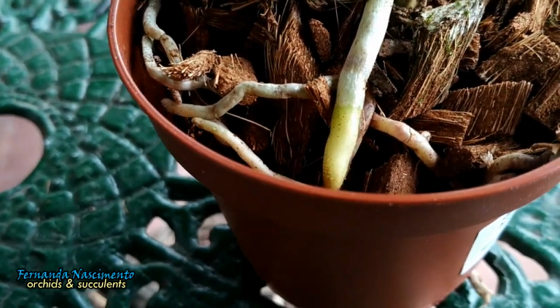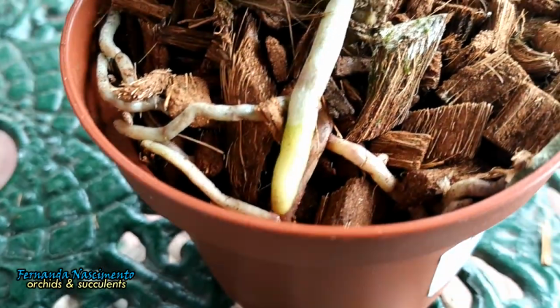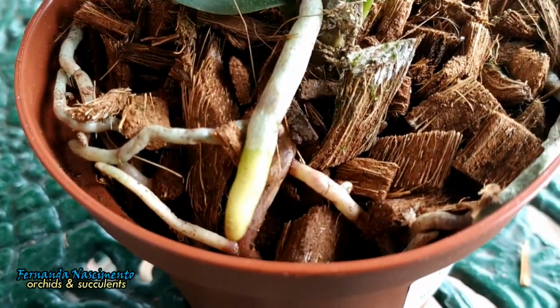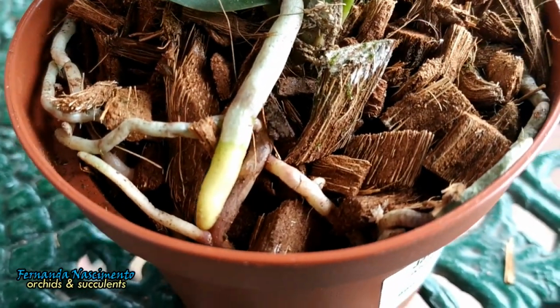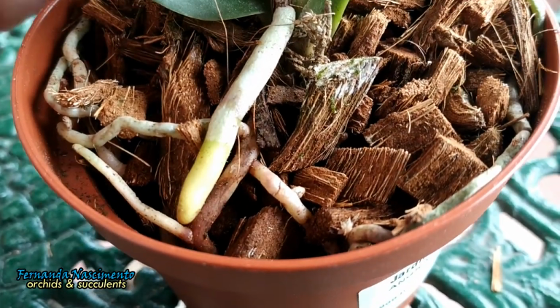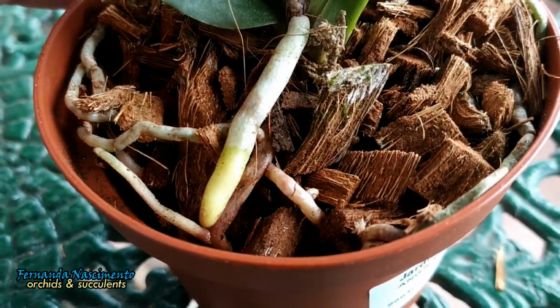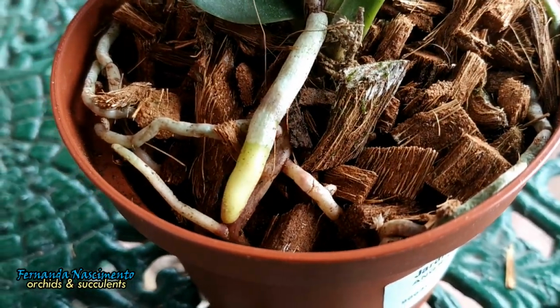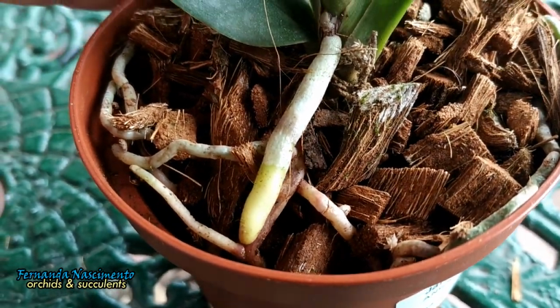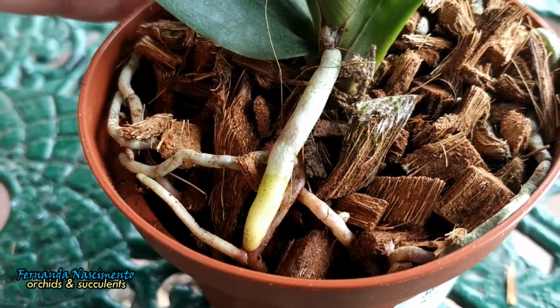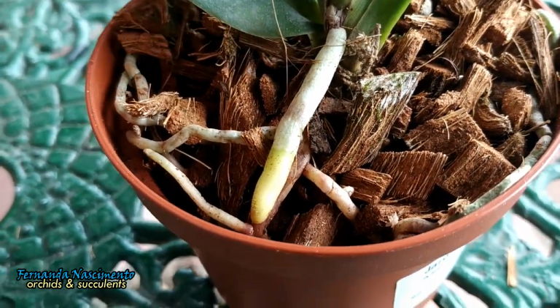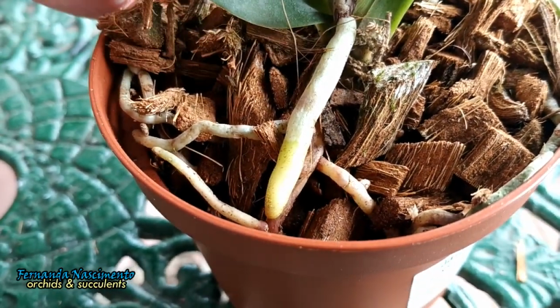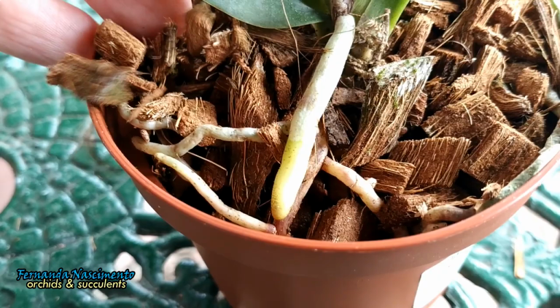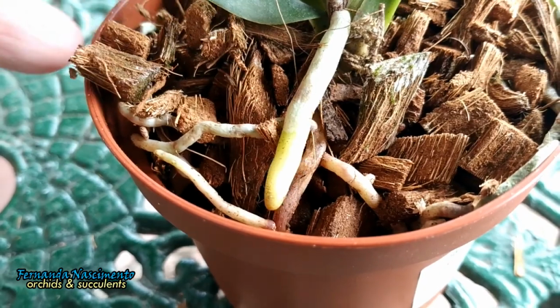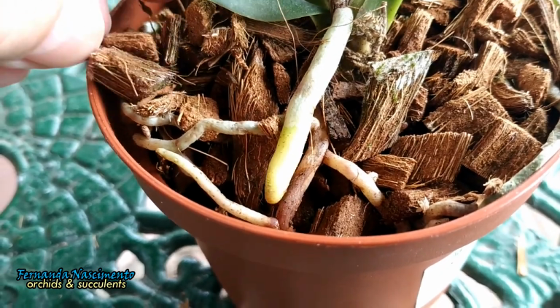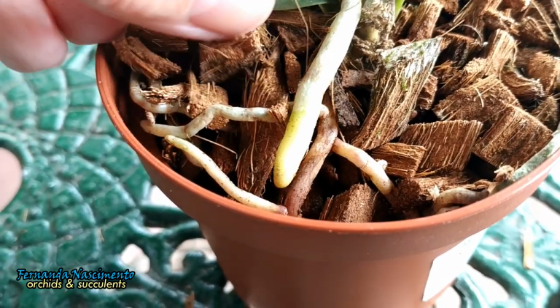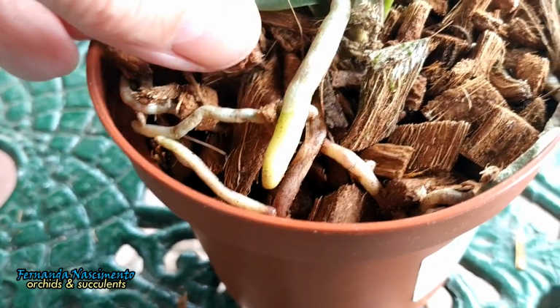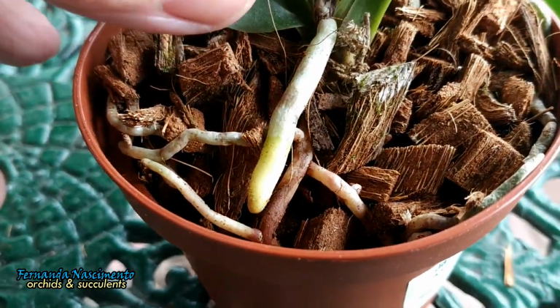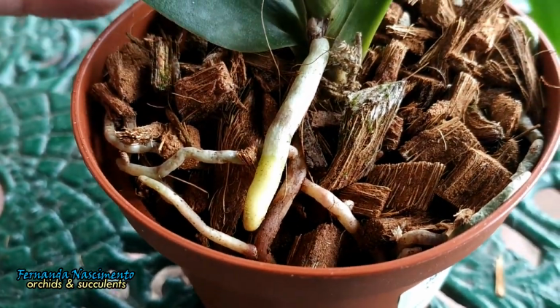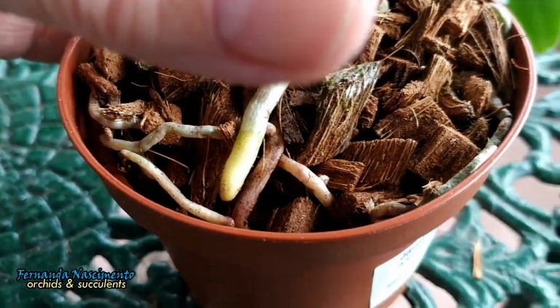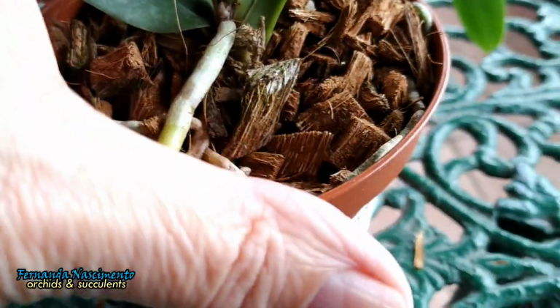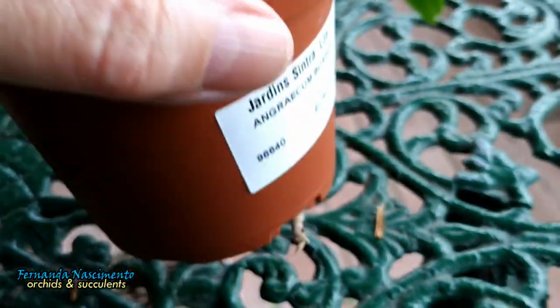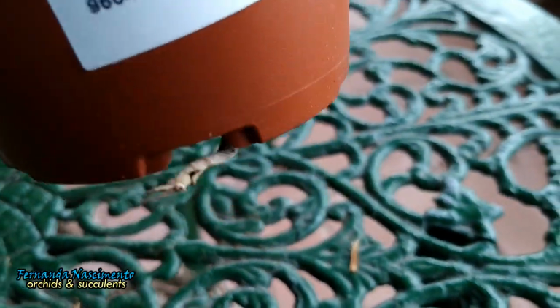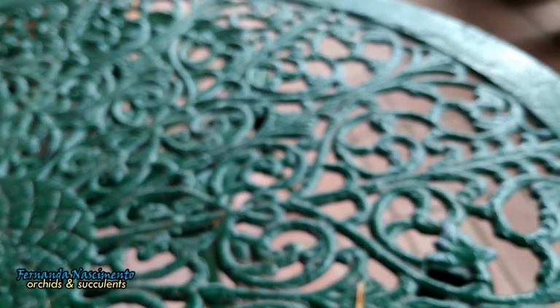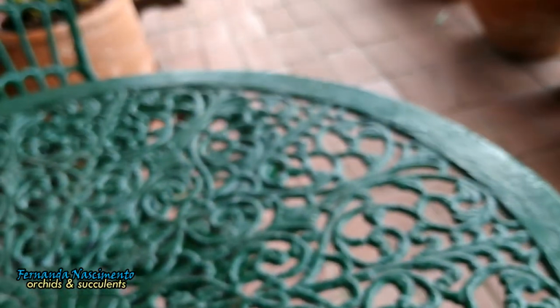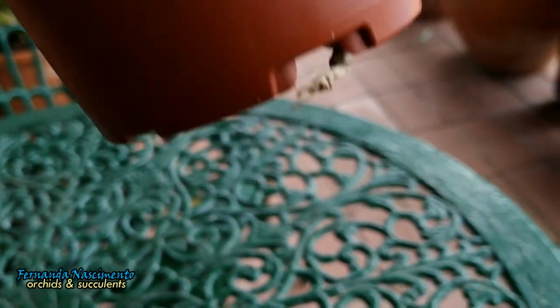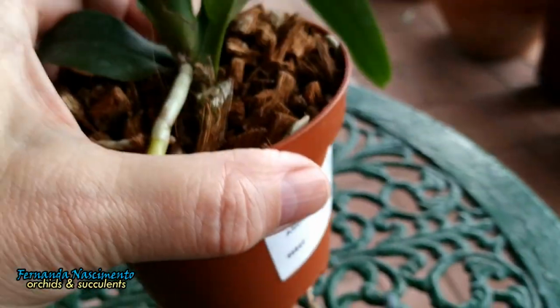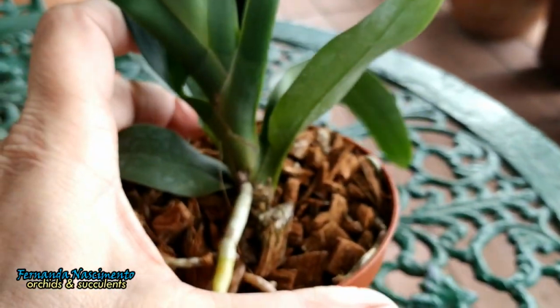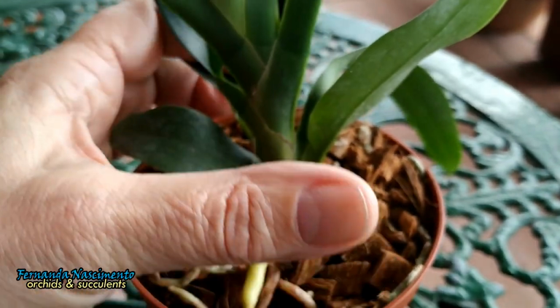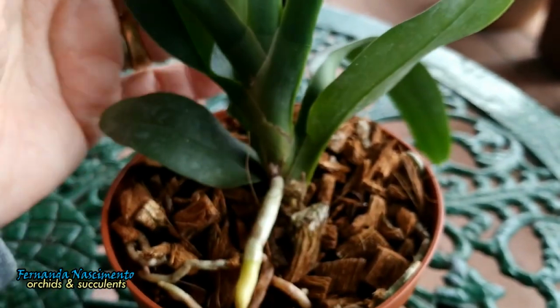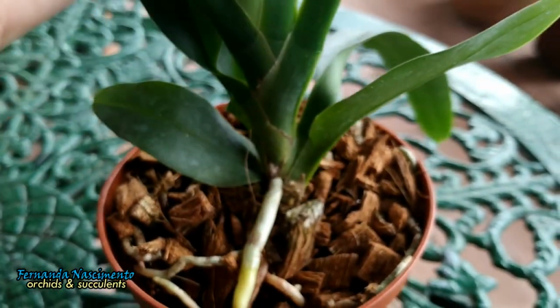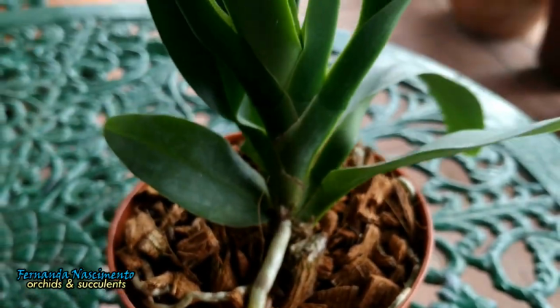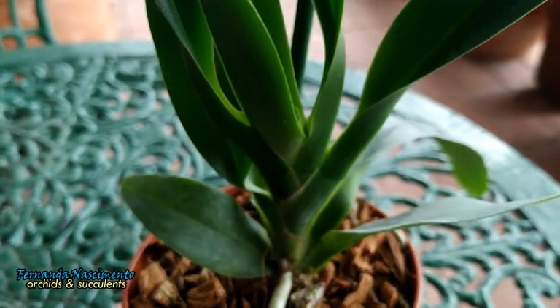This is a young plant, although I don't know how young. She has nice long leaves and at least a nice new growing root. She is potted in cocoa chips, which look very dry.